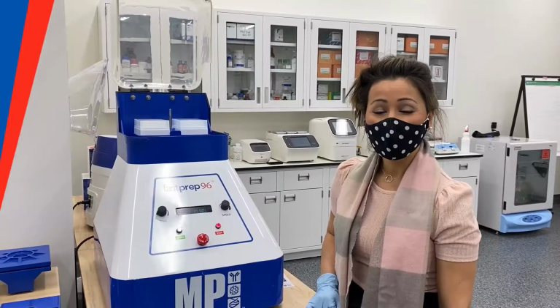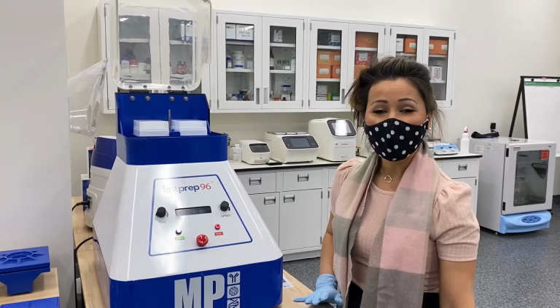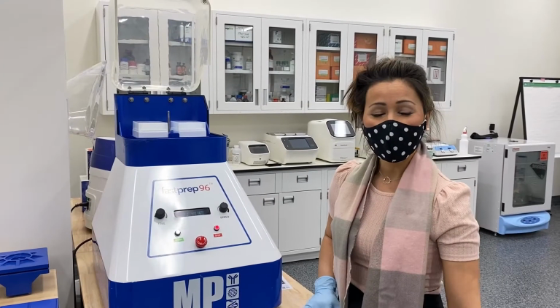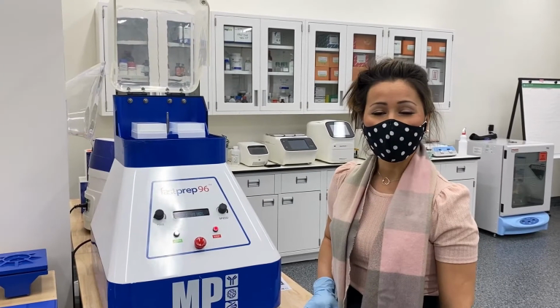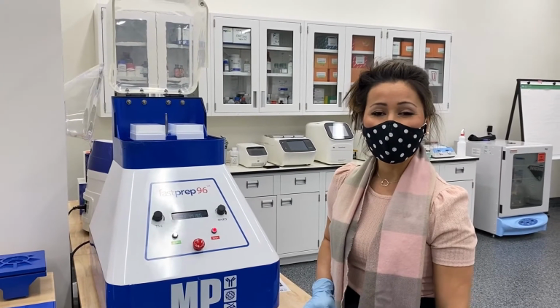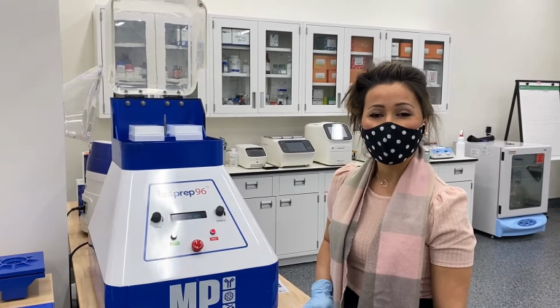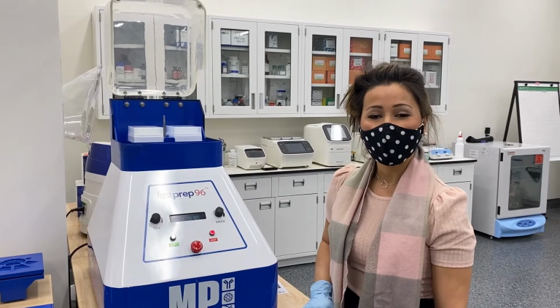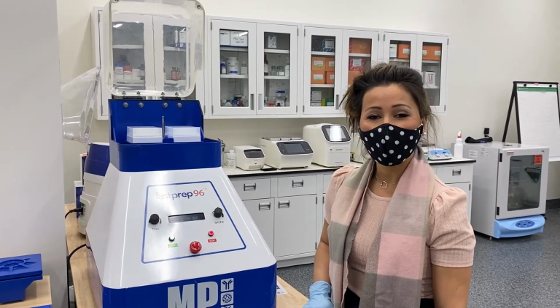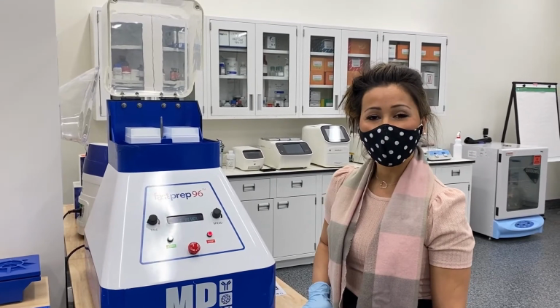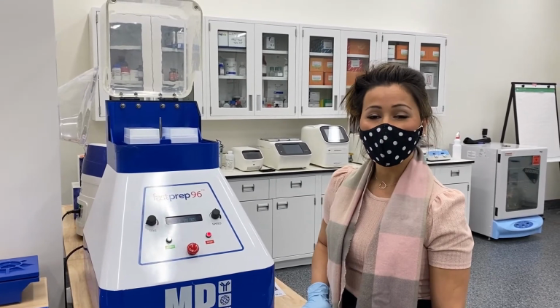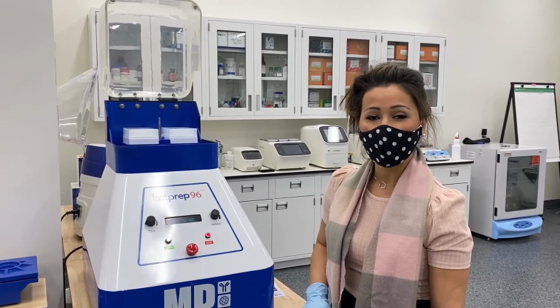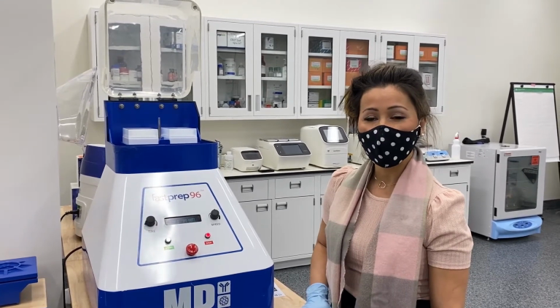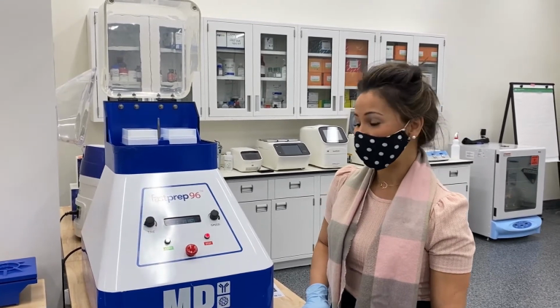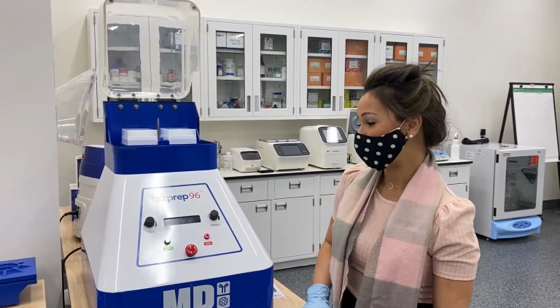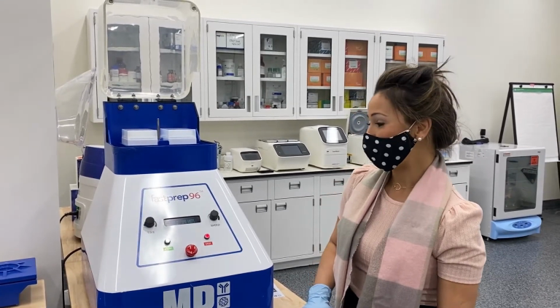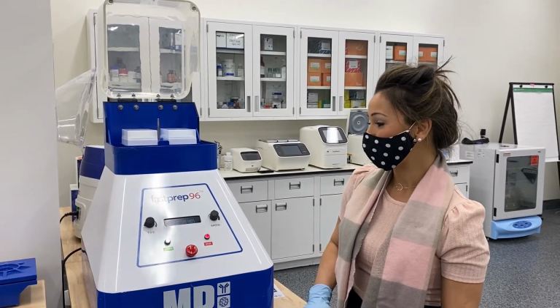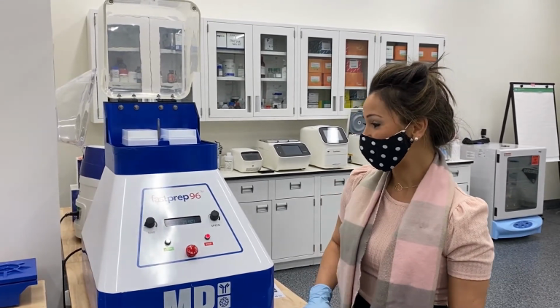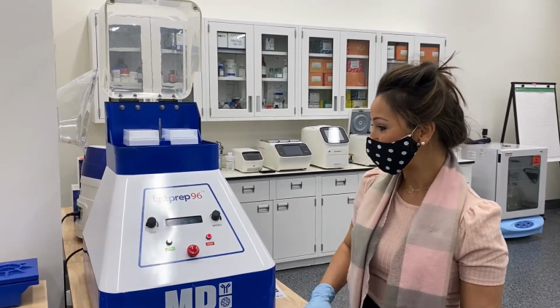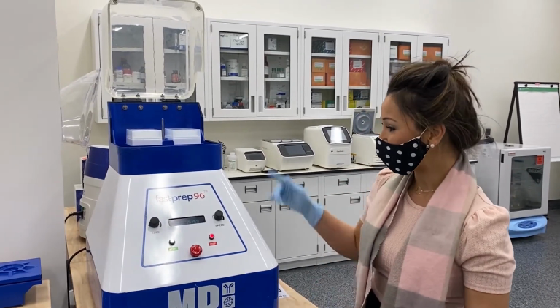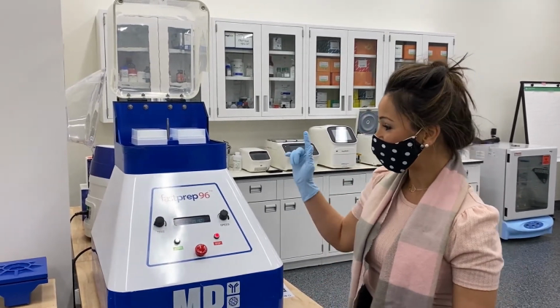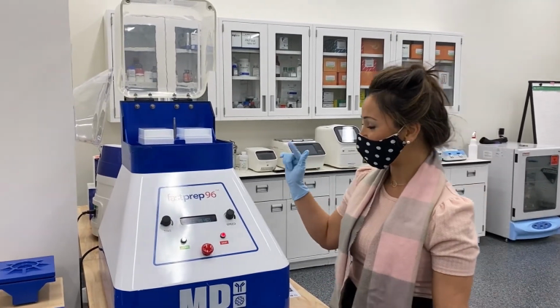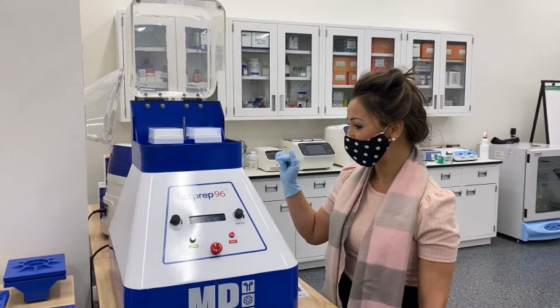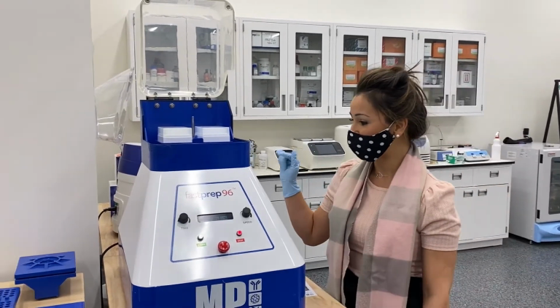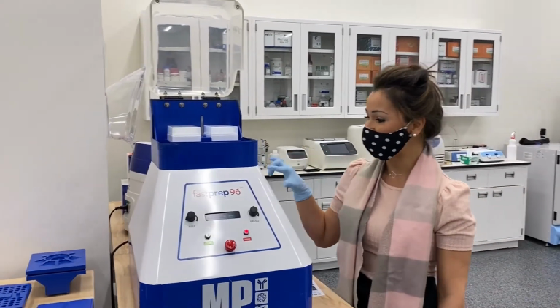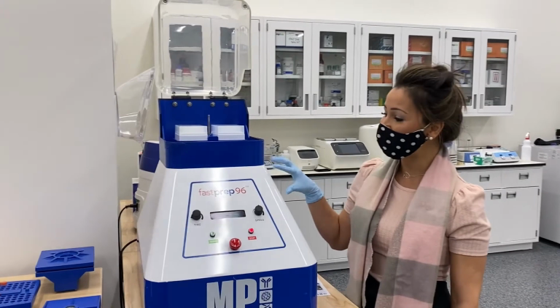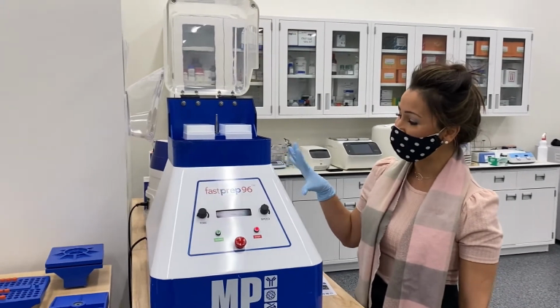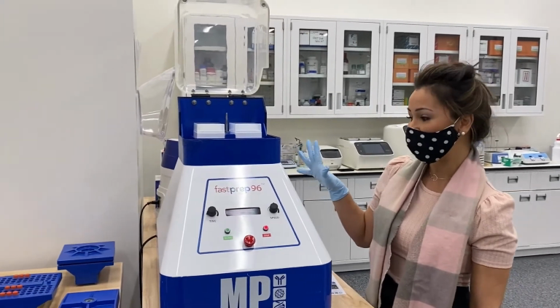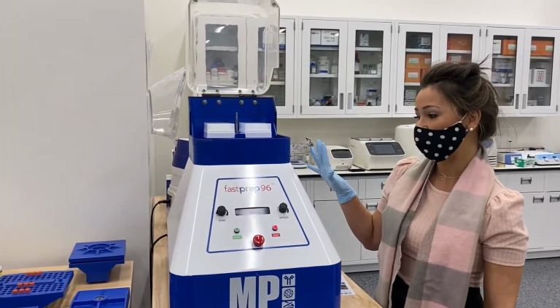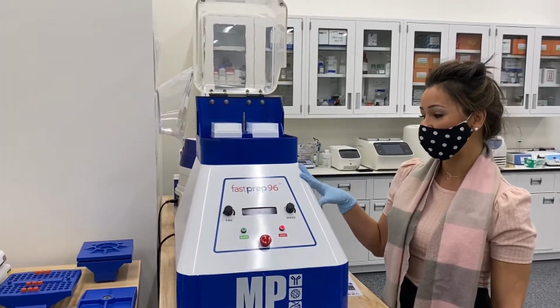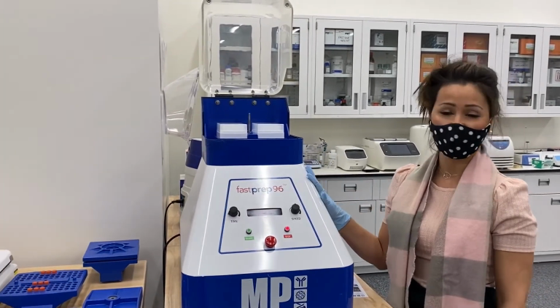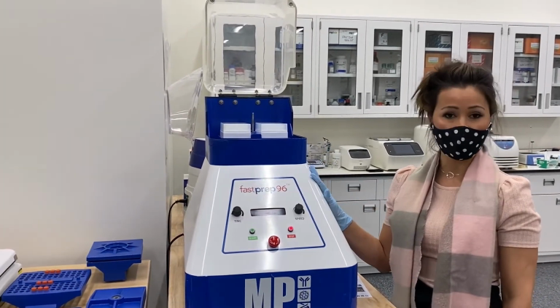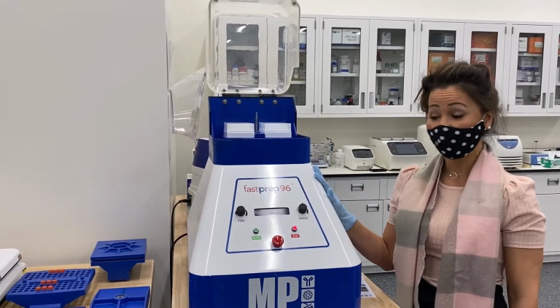Hi there, my name is Lydia. We are in the Irvine lab with MP Biomedicals. I am discussing how to turn on and how to operate the FastPrep 96.